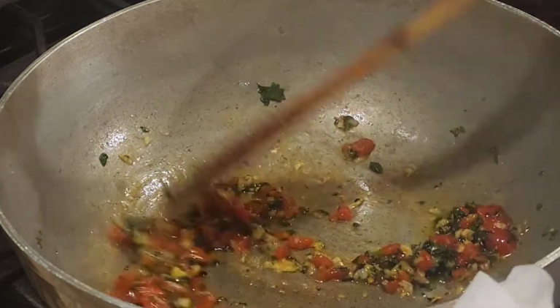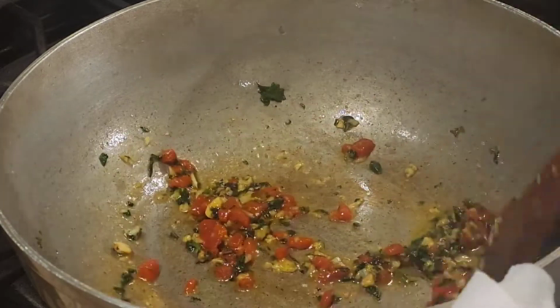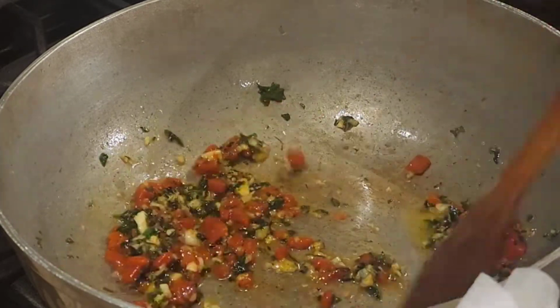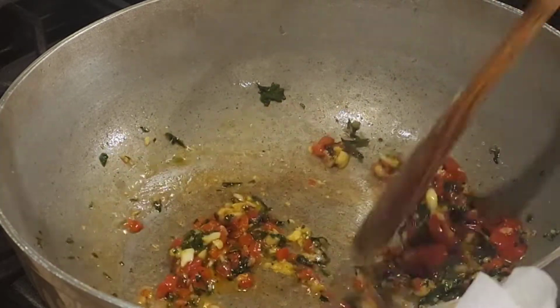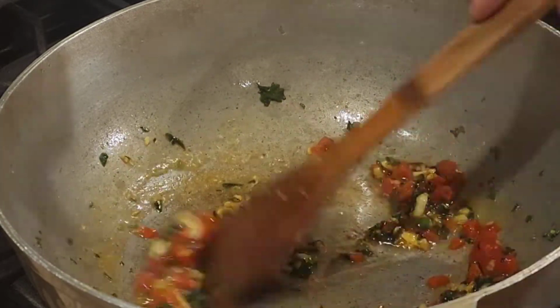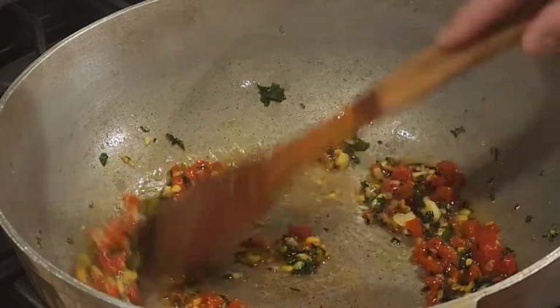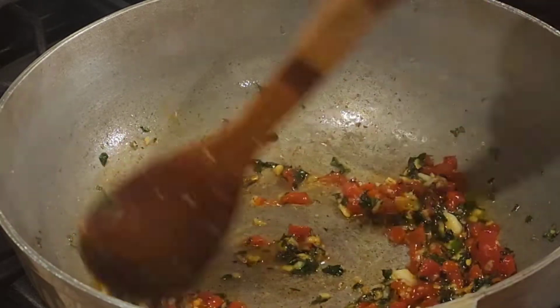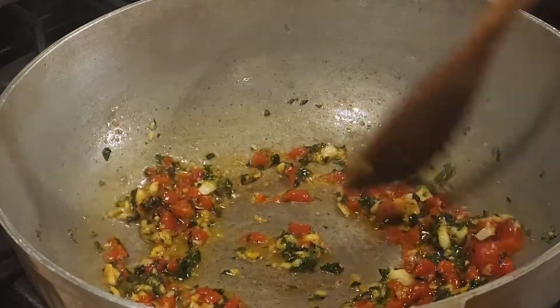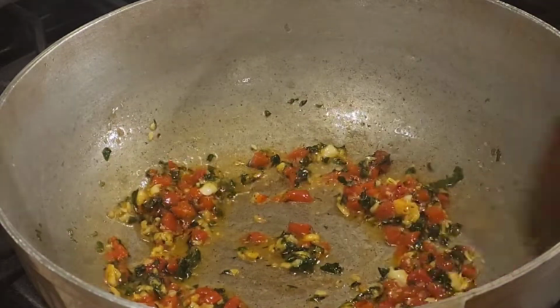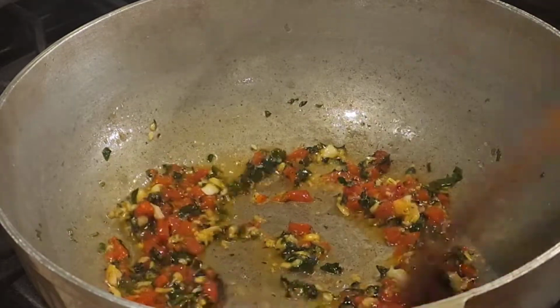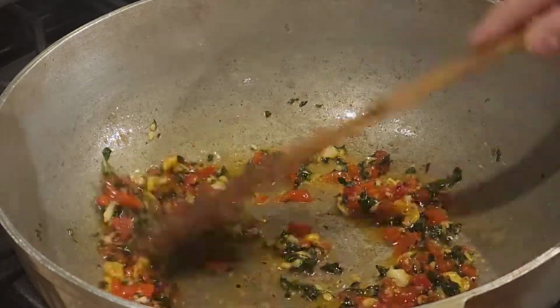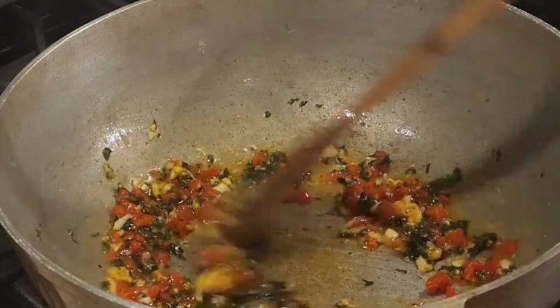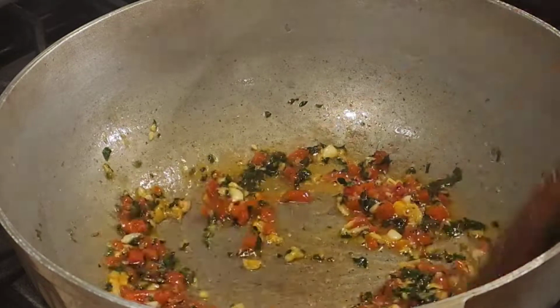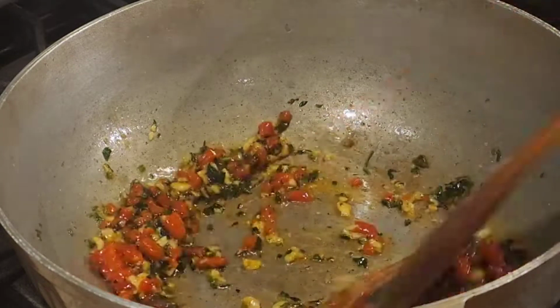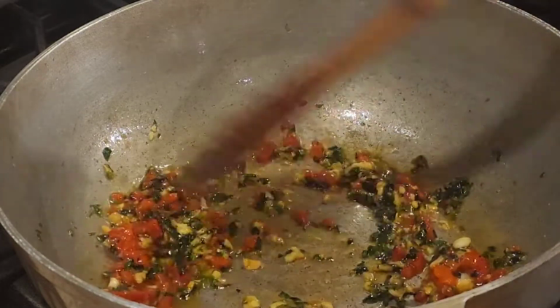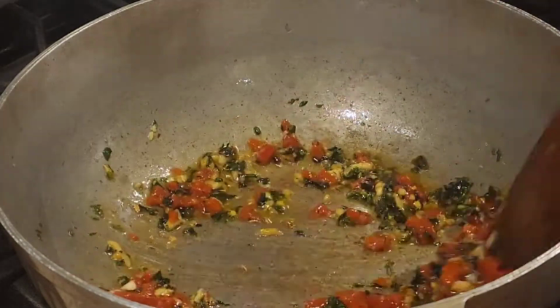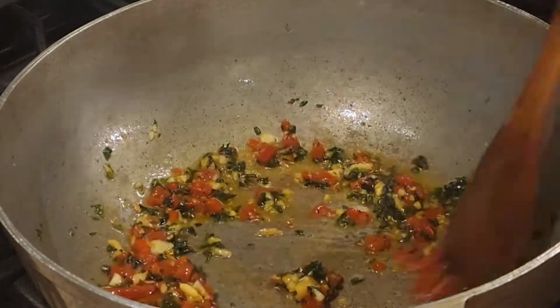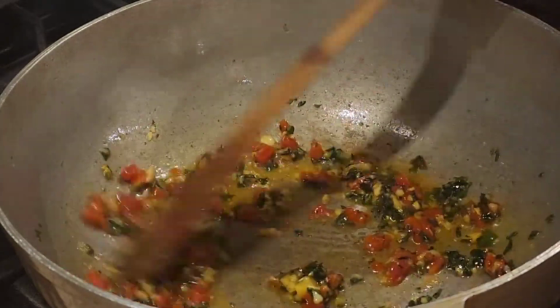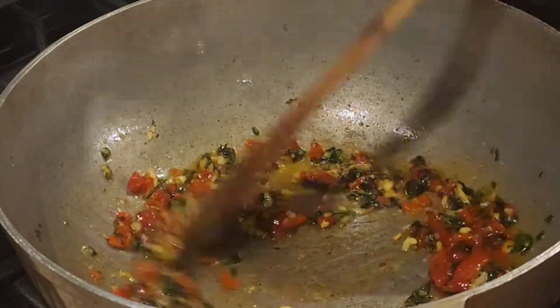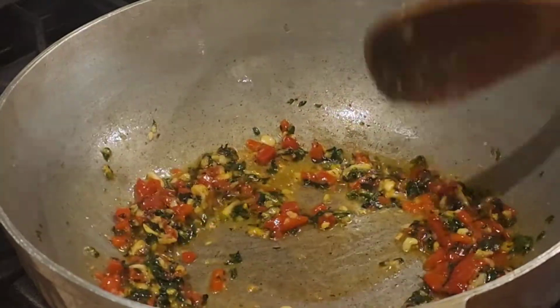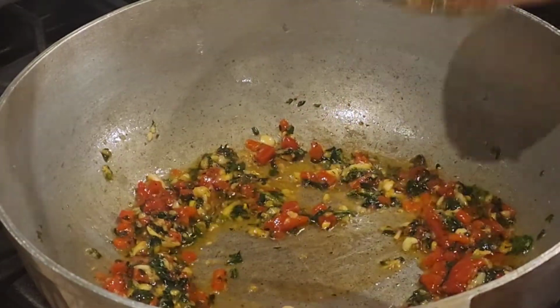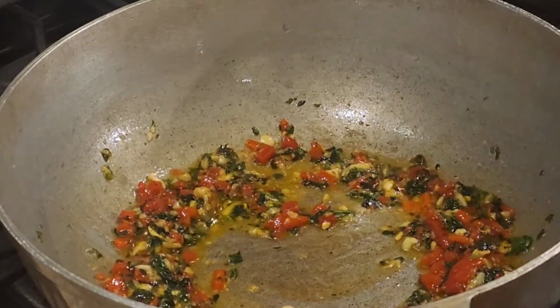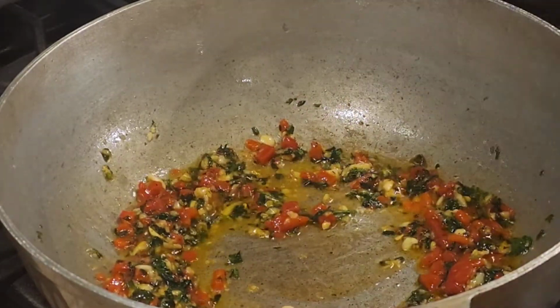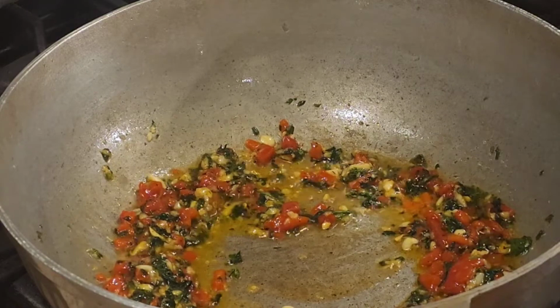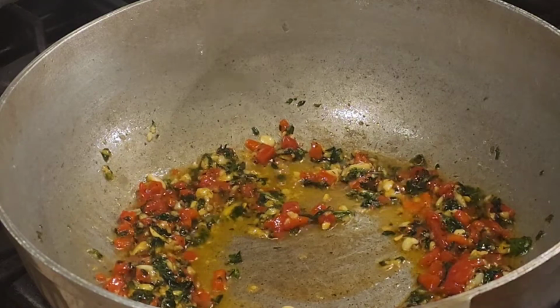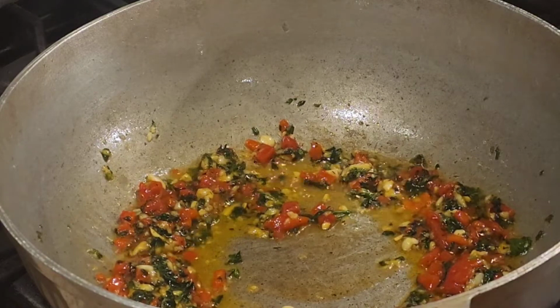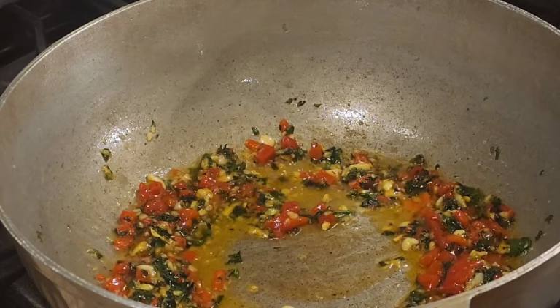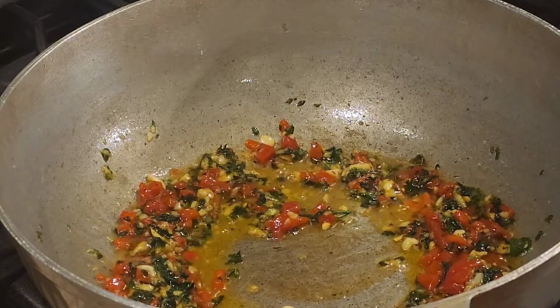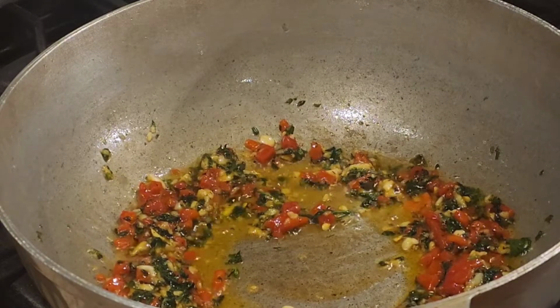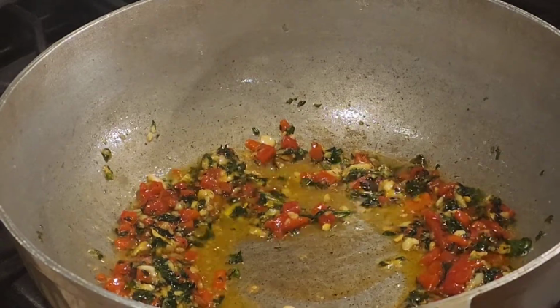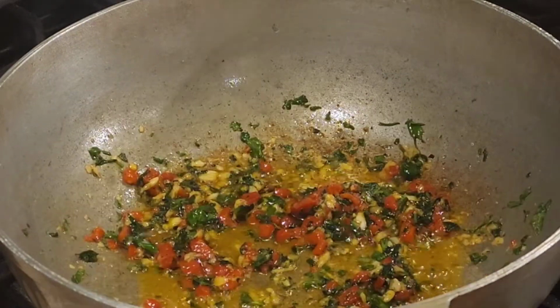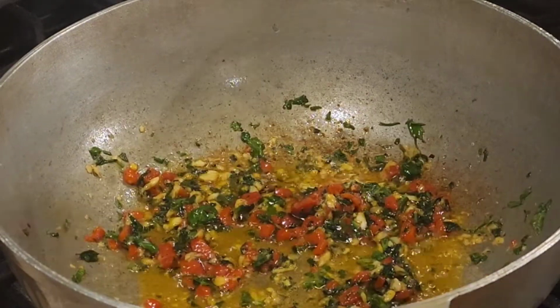Now we're gonna mix, mix, mix — just keep mixing. I'm just gonna talk to y'all for a little bit, because you'll basically see what I mean.